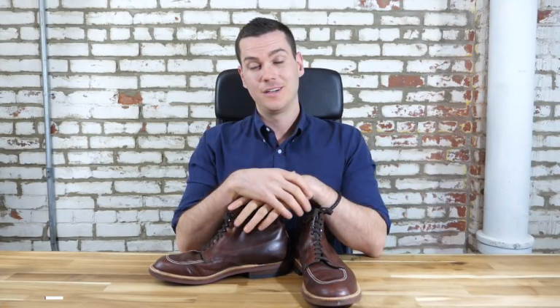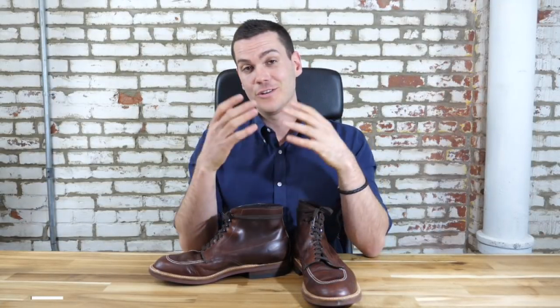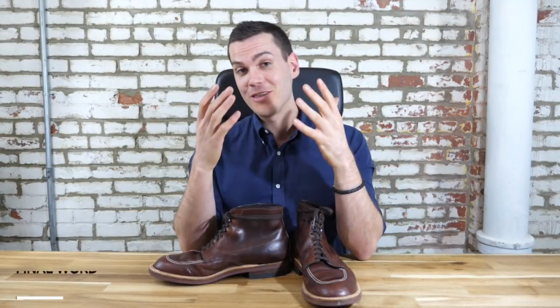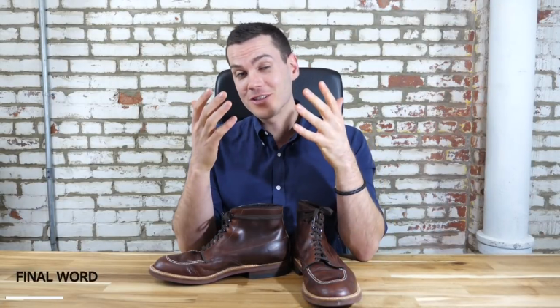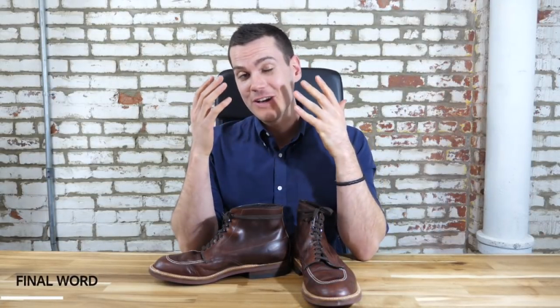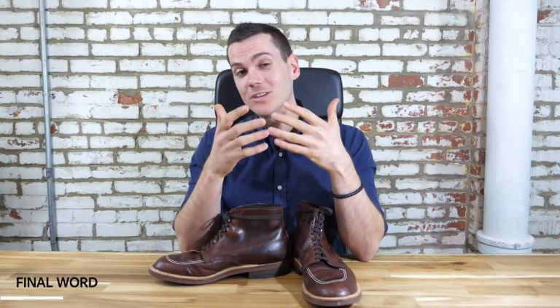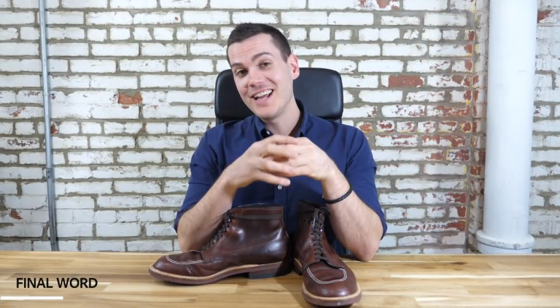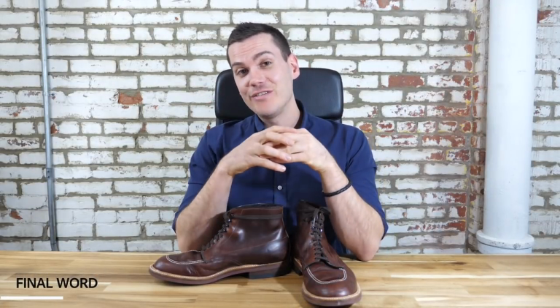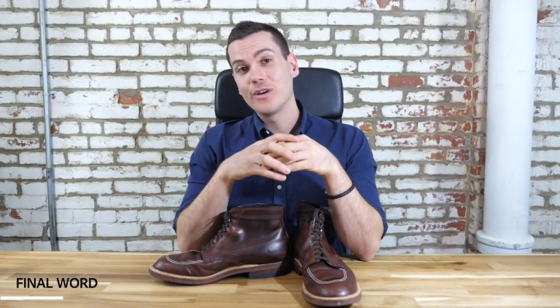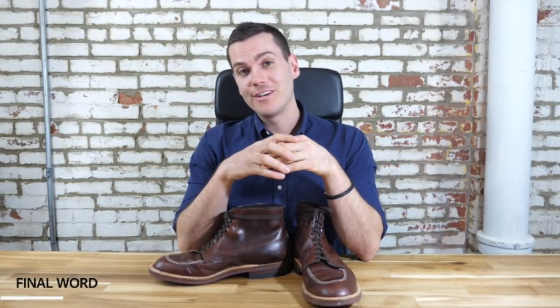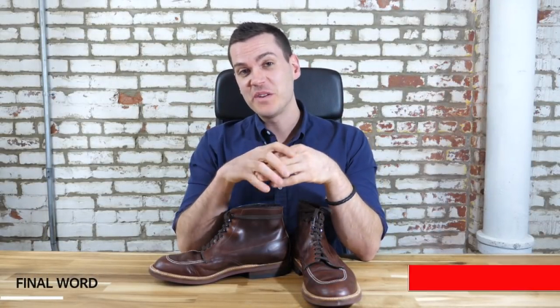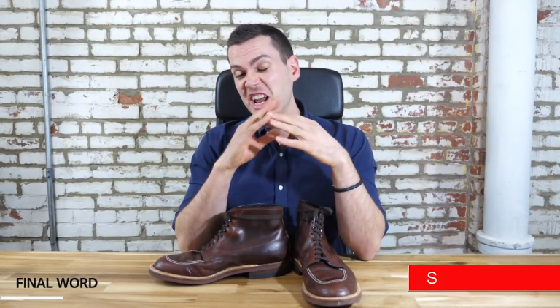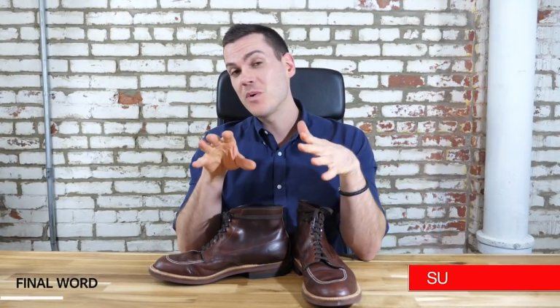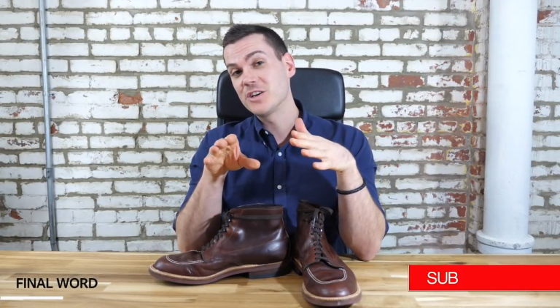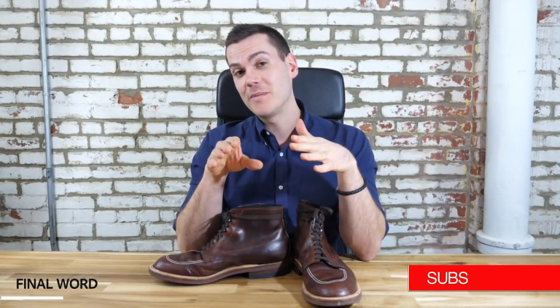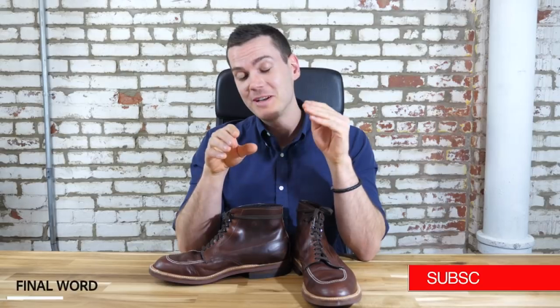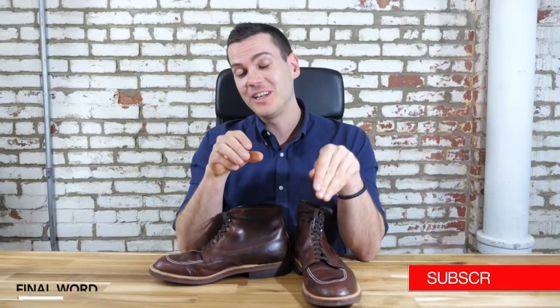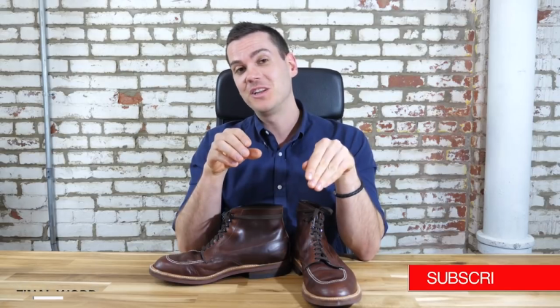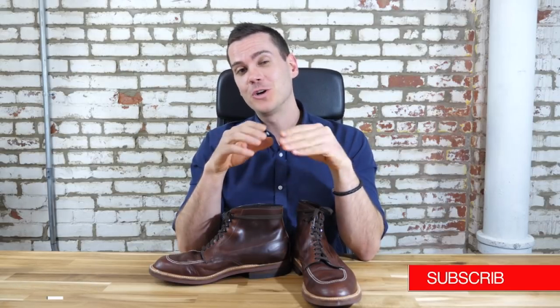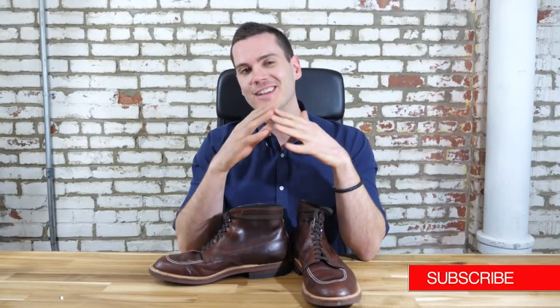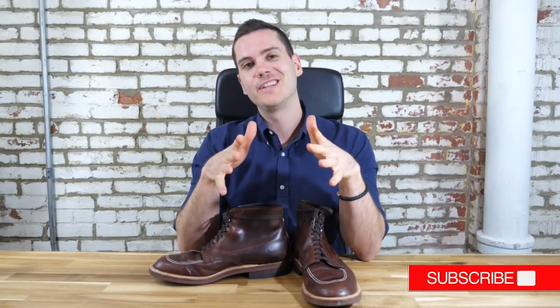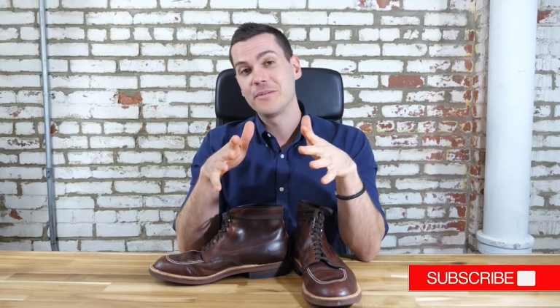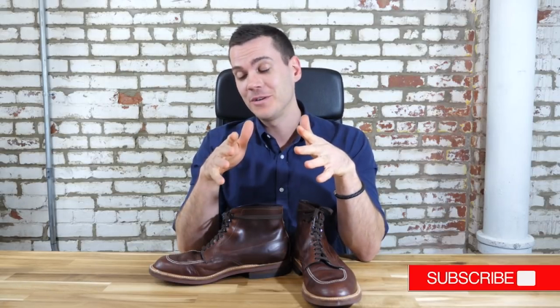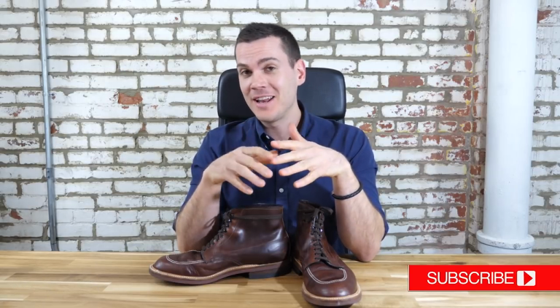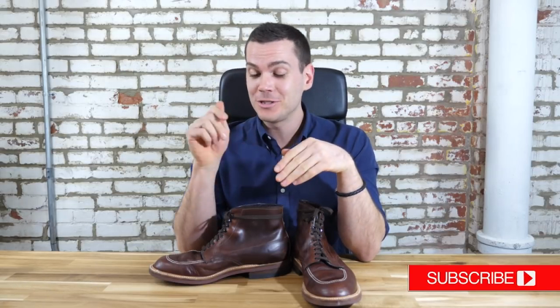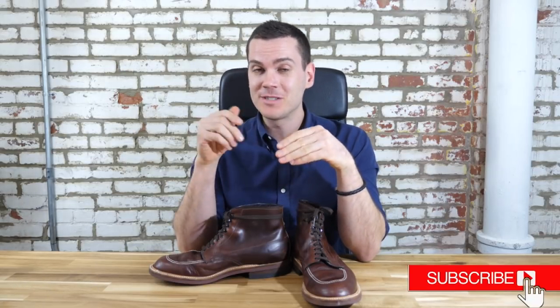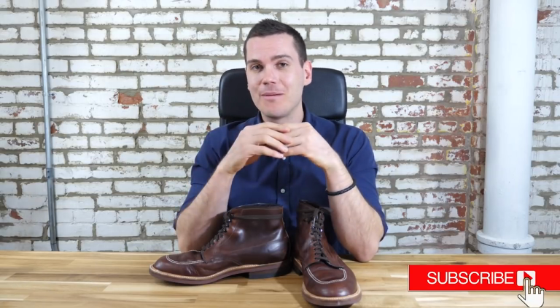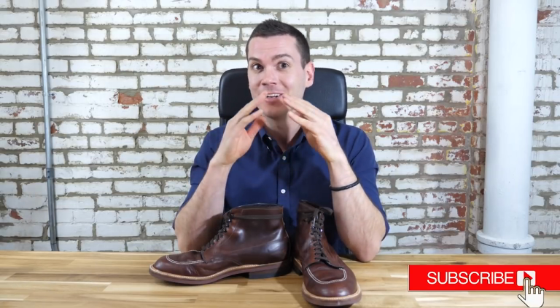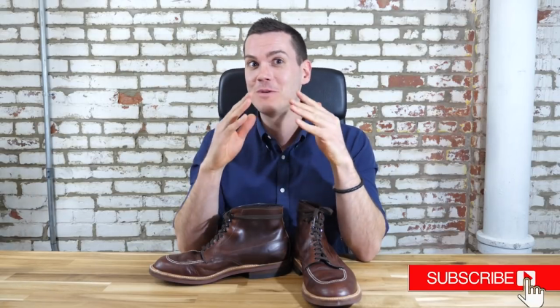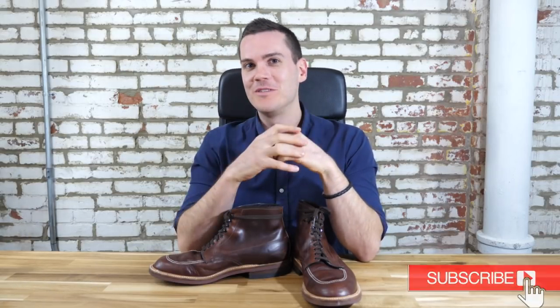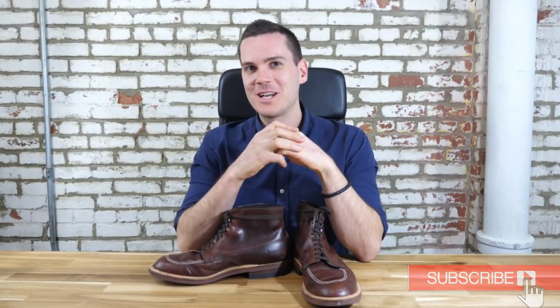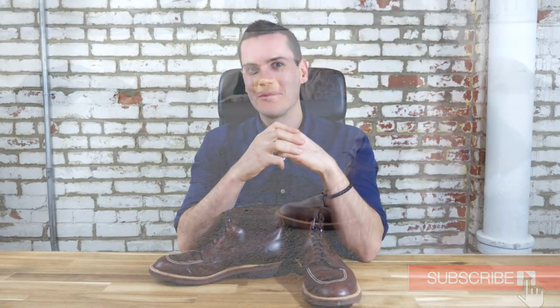Those are my thoughts on the Alden Indie 403s. If you've got any questions or comments, make sure you leave them below. I'd love to hear from you, and make sure you subscribe — I've got a lot more boot reviews coming up.